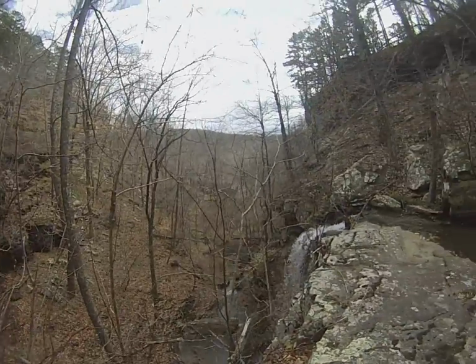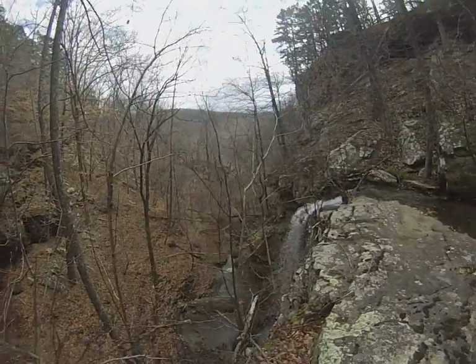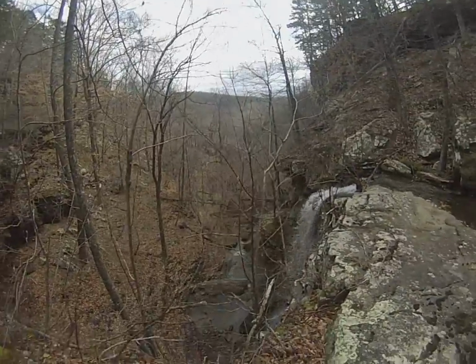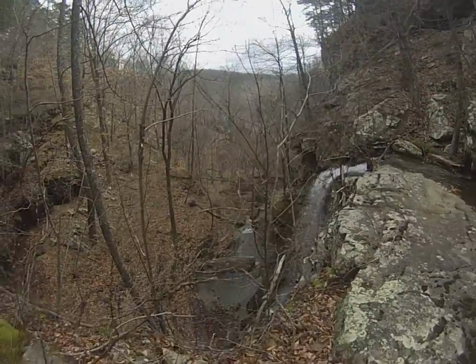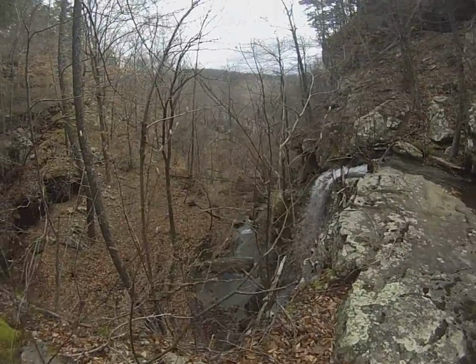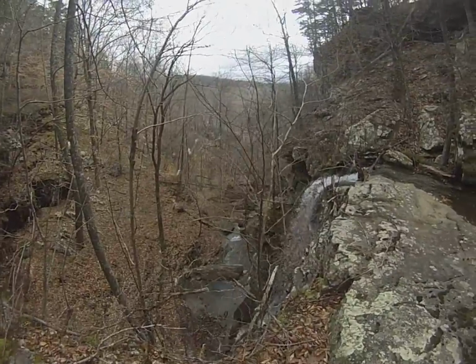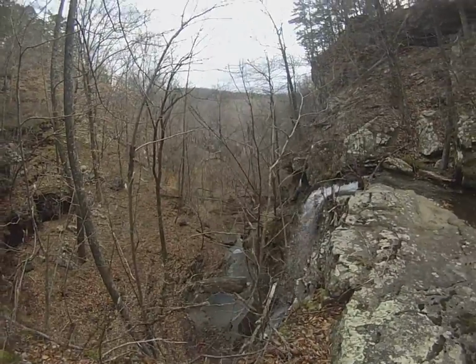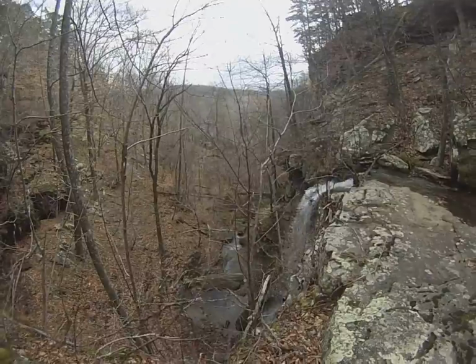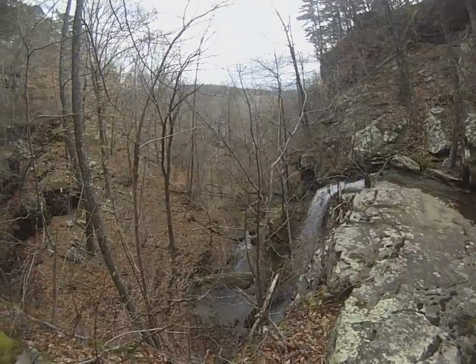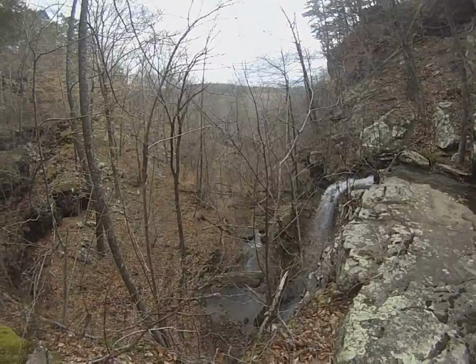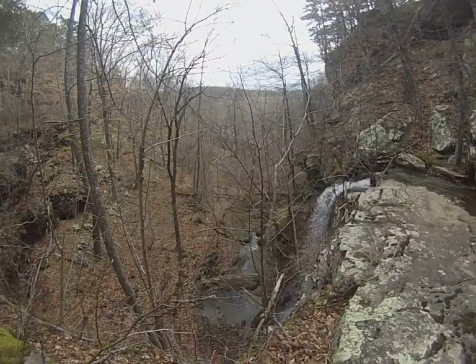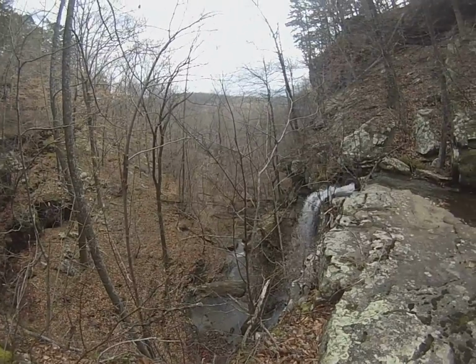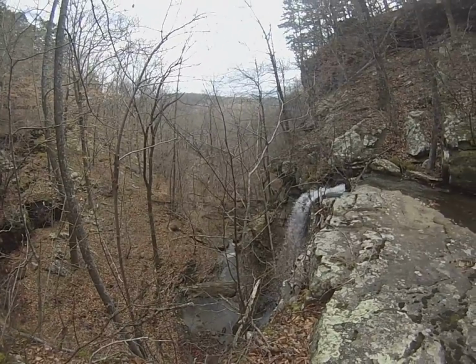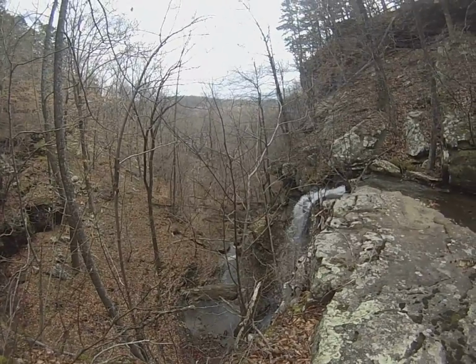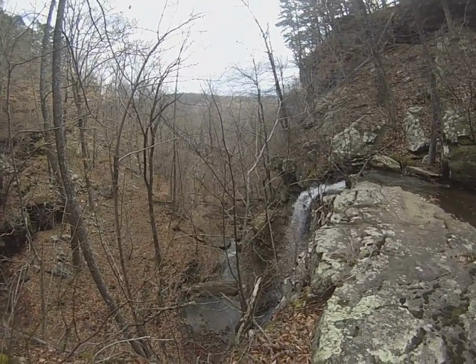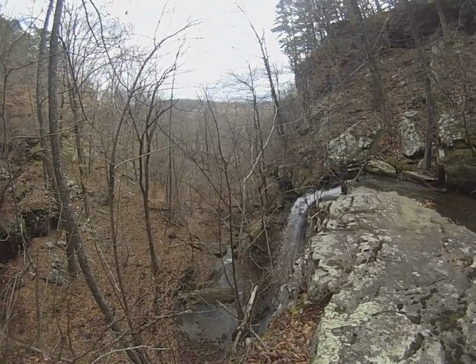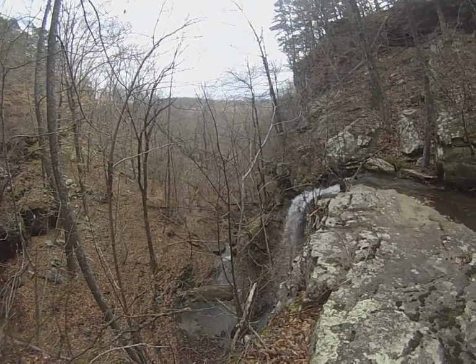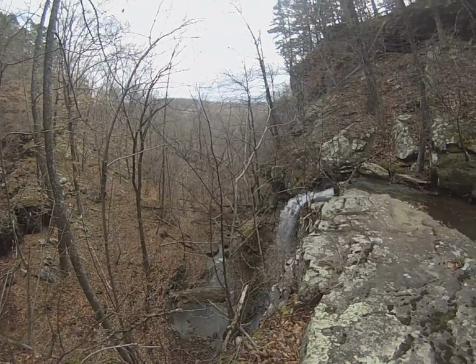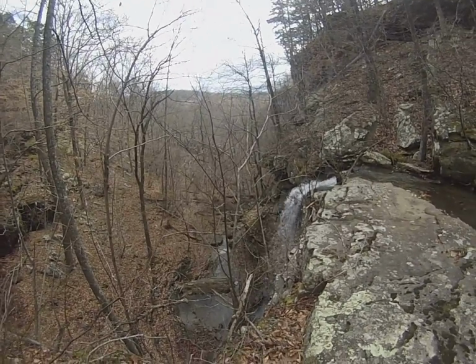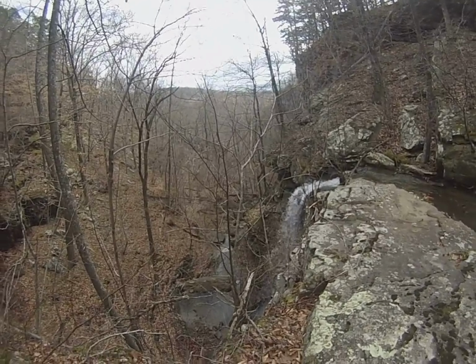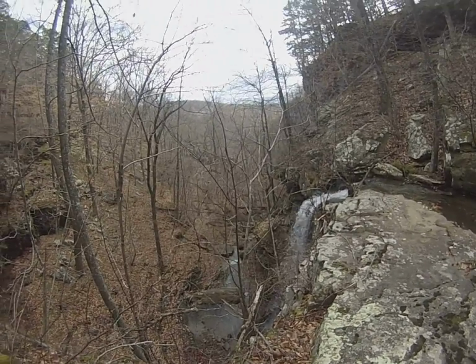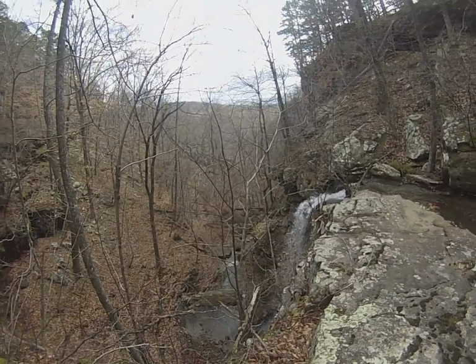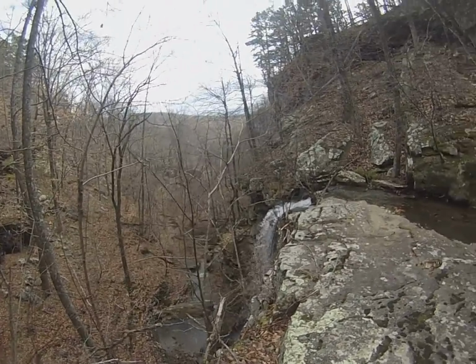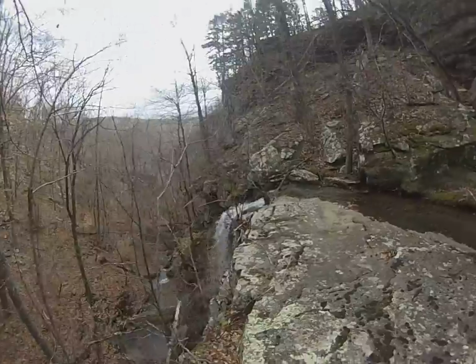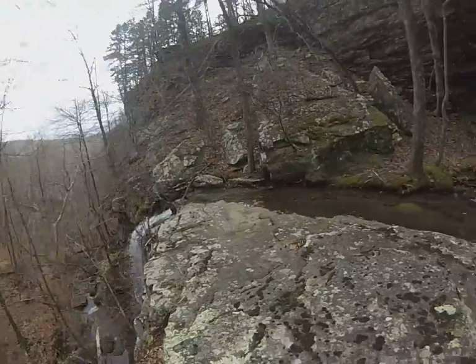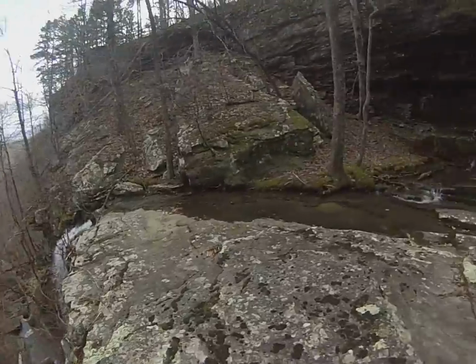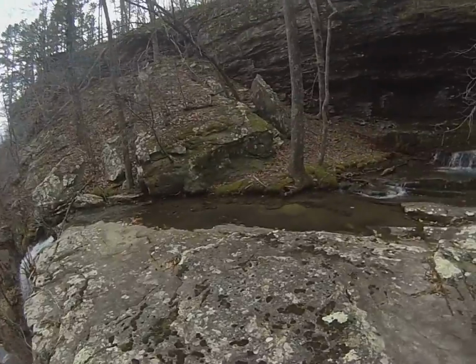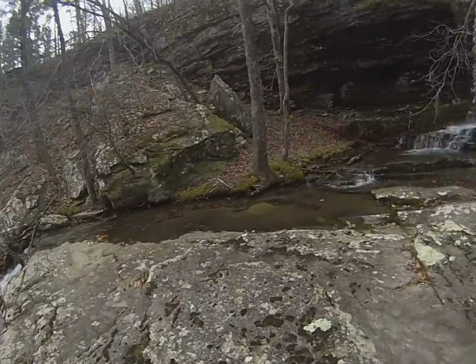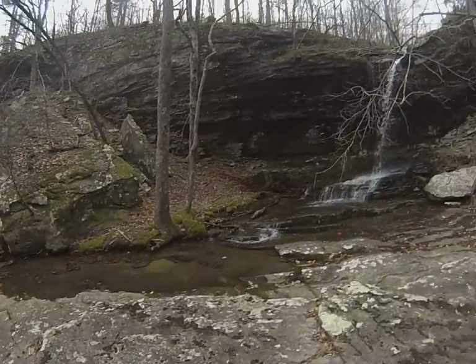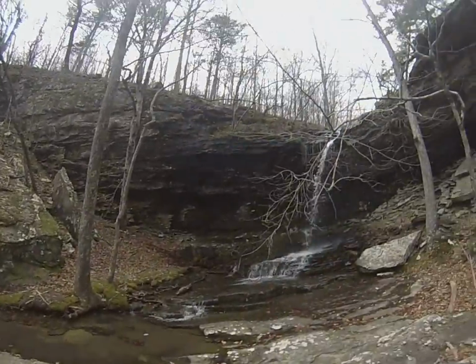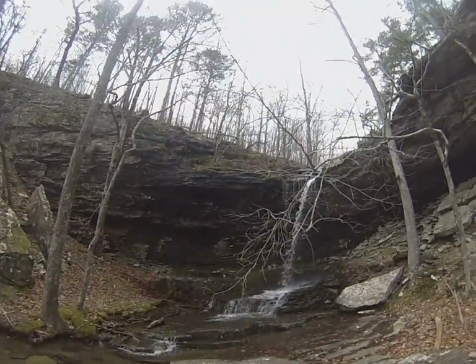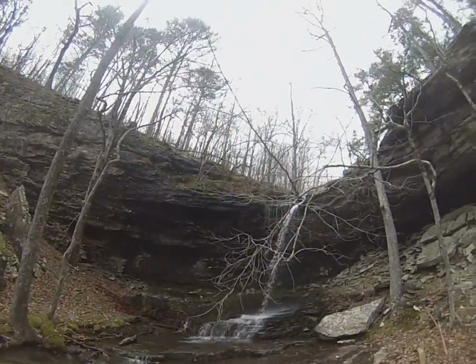Now I'm at the toe of the top of the lower part. The lower part is obviously steeper and taller than the upper part. Let's go.